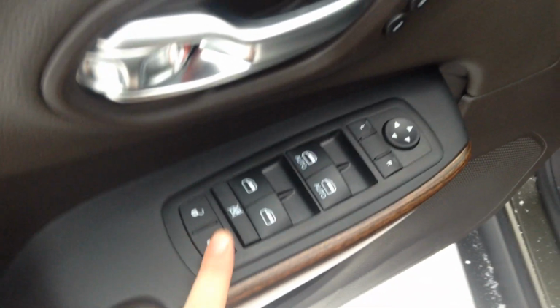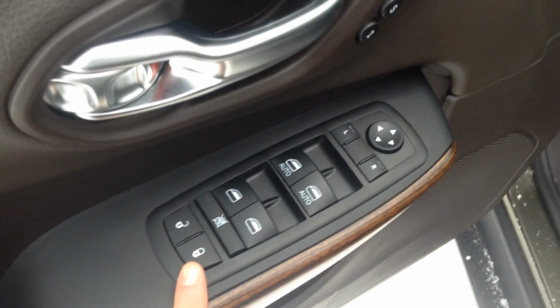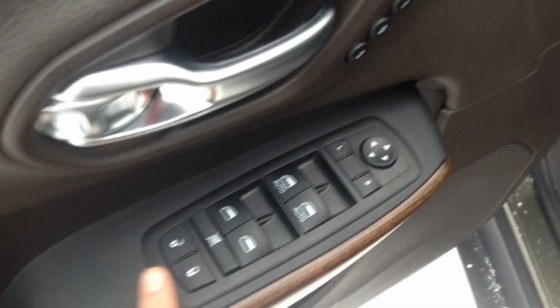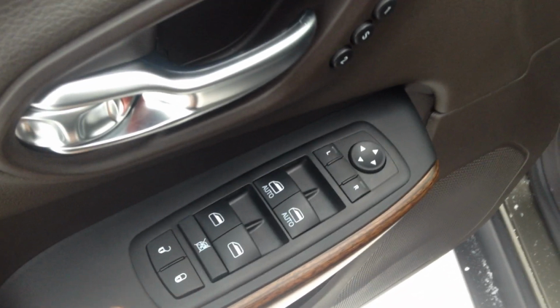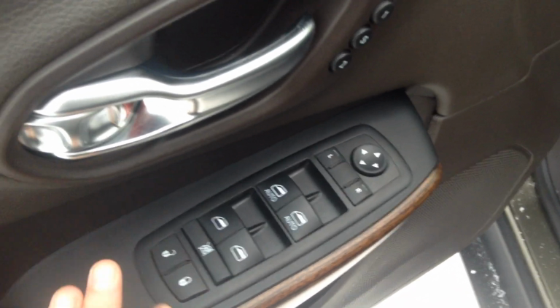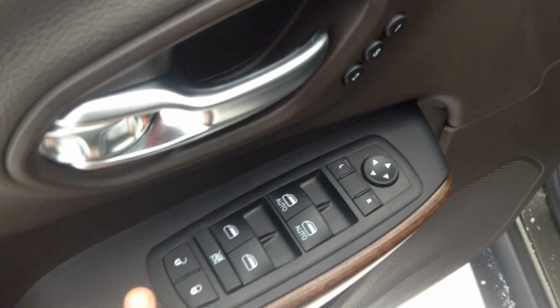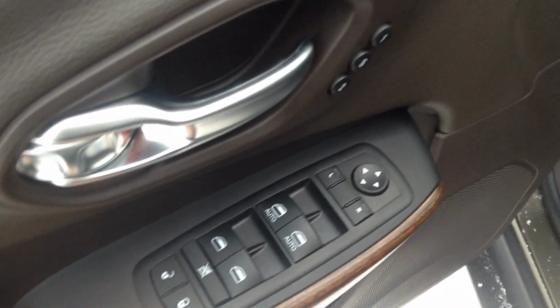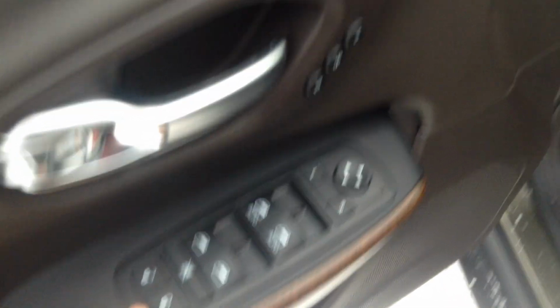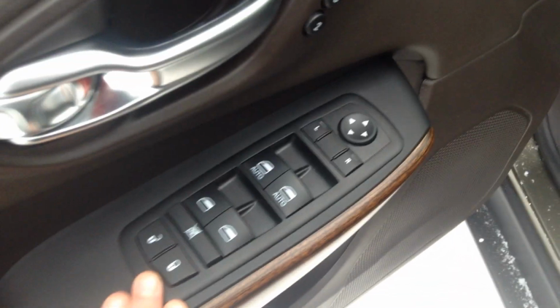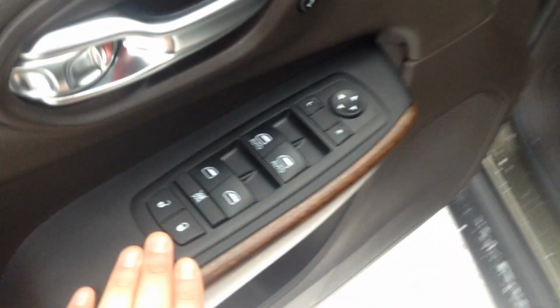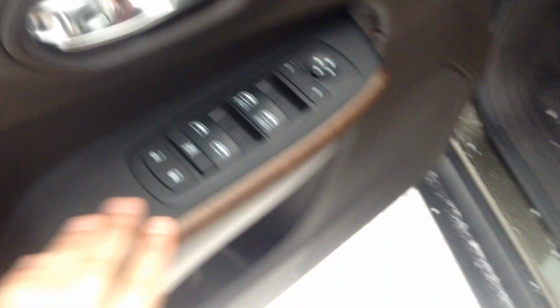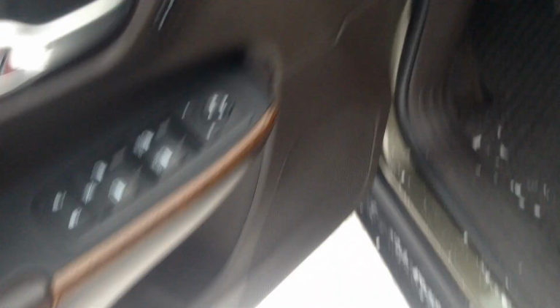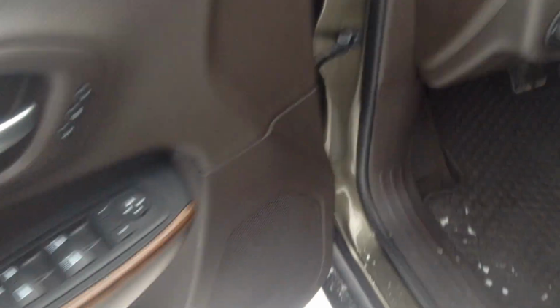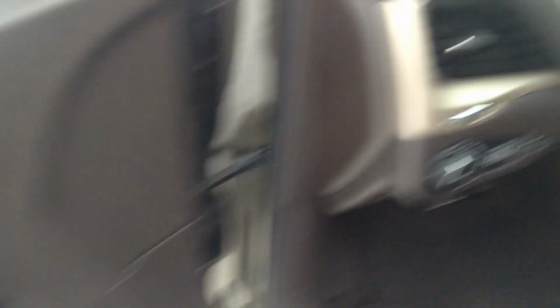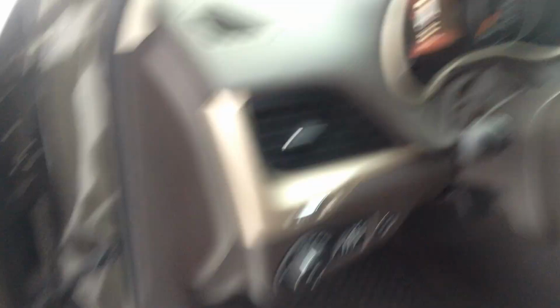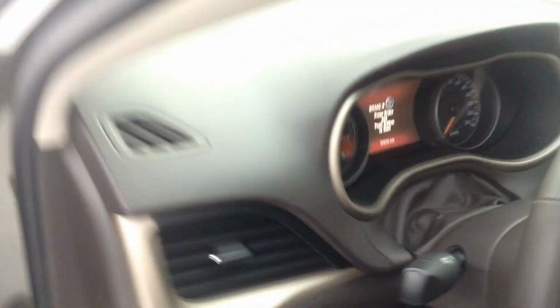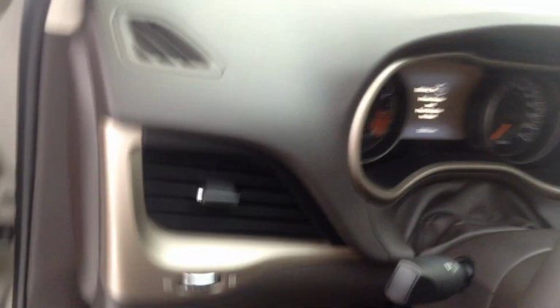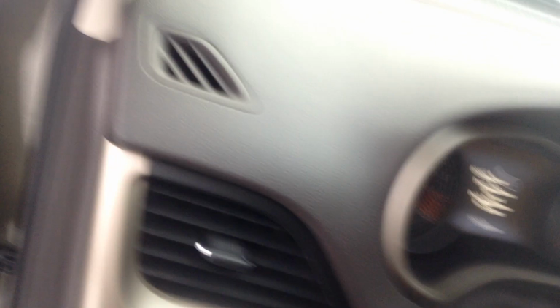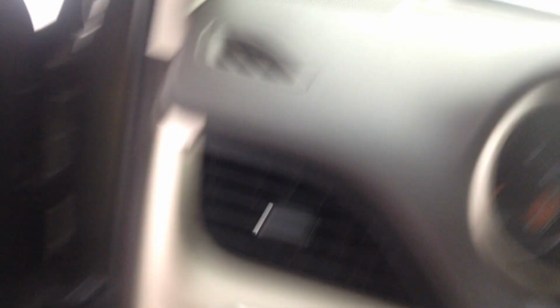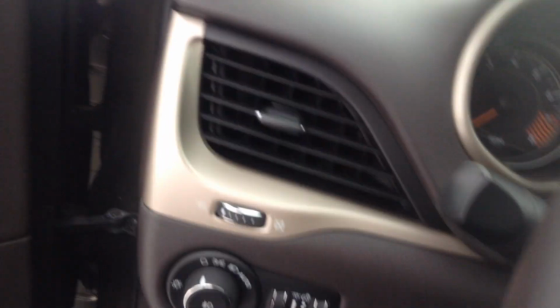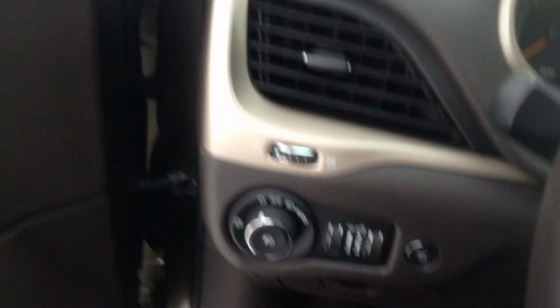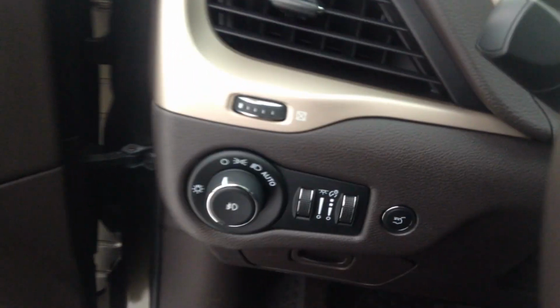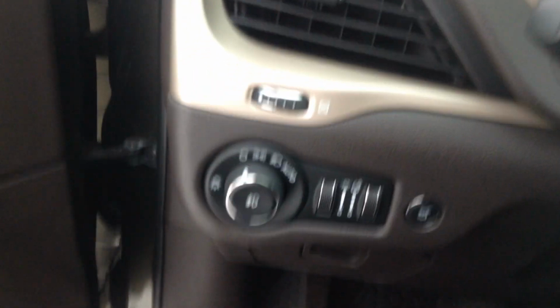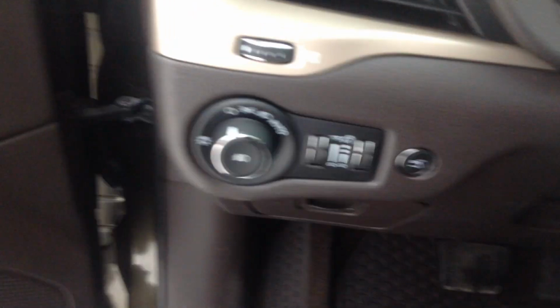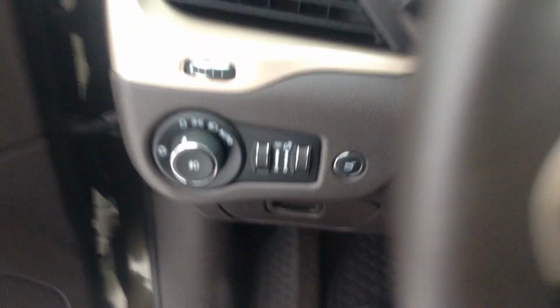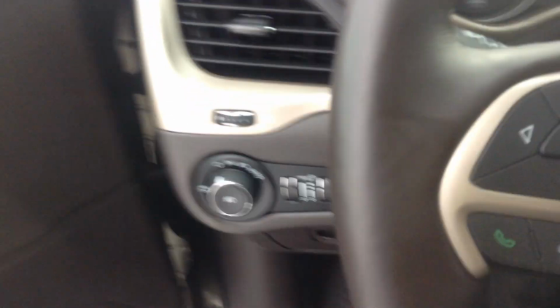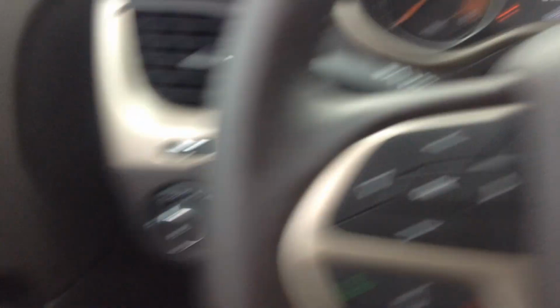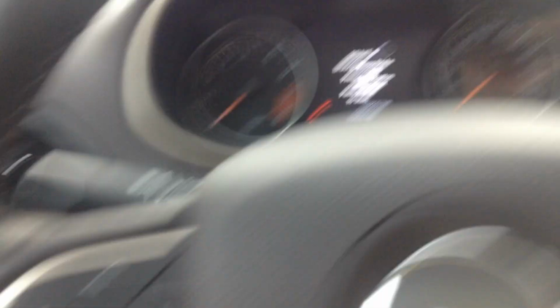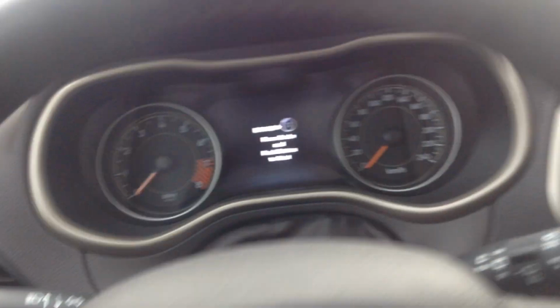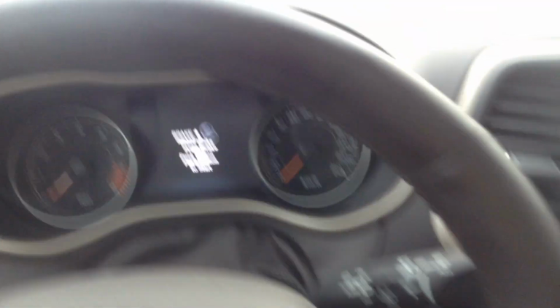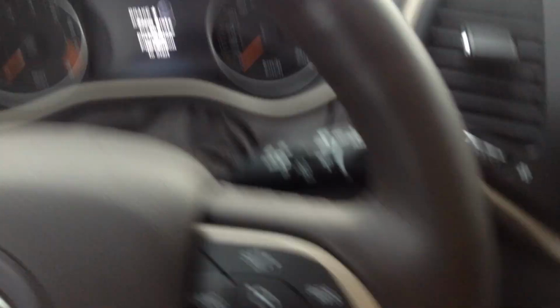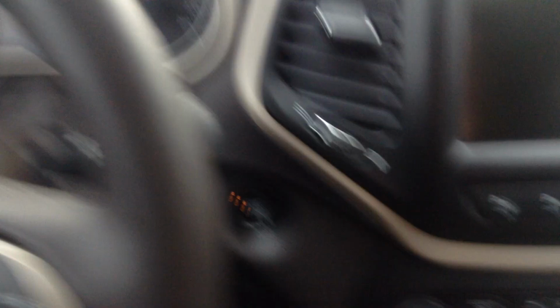We've got all of our automatic power windows, locks, and mirrors. Over here you have all of your light controls.